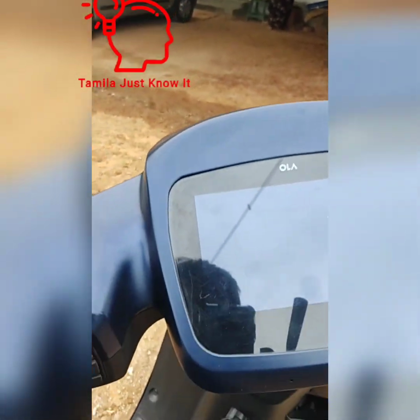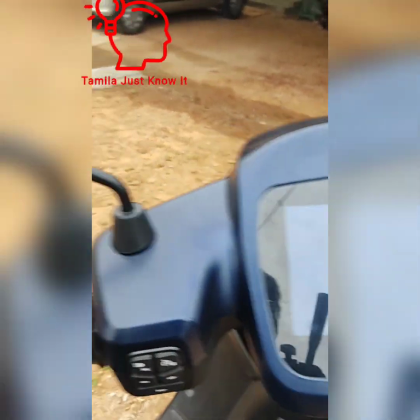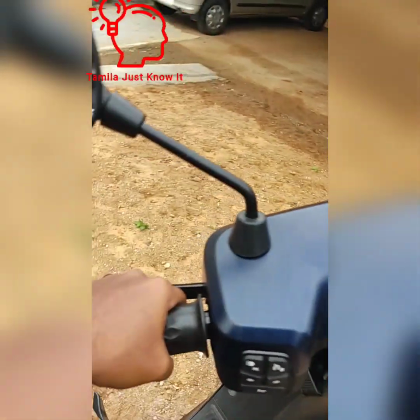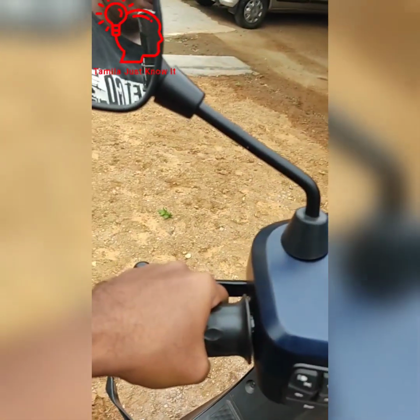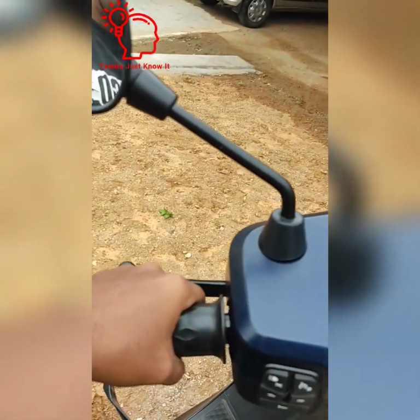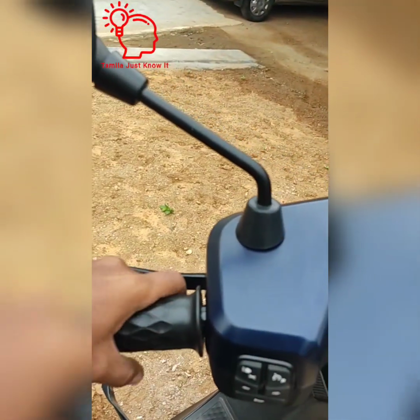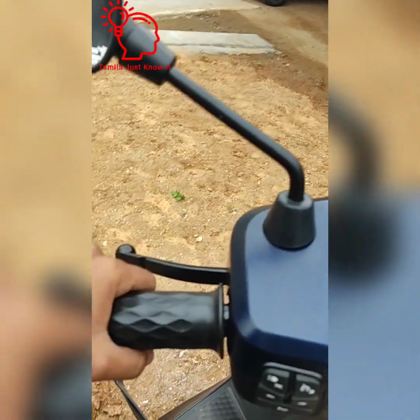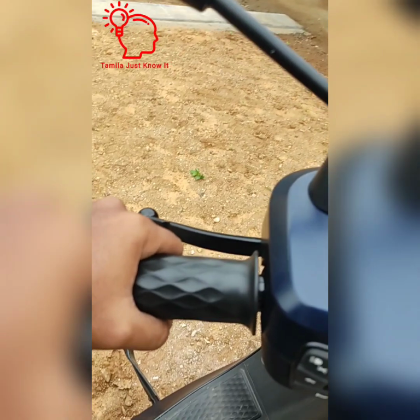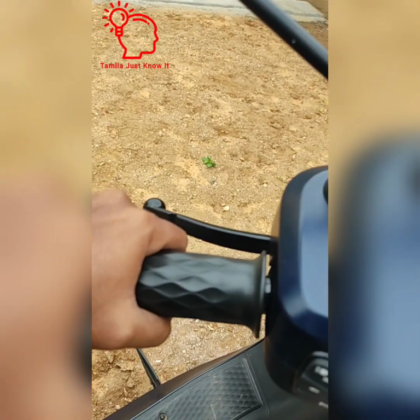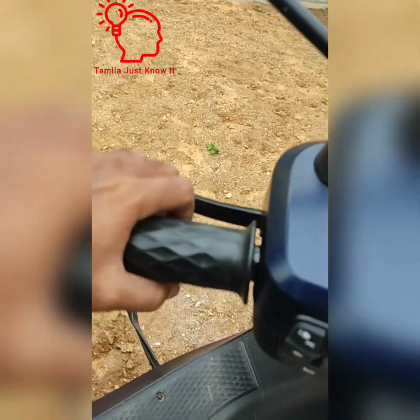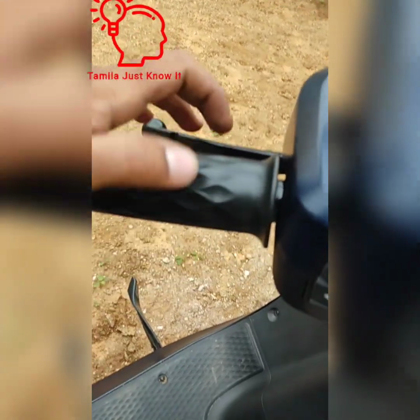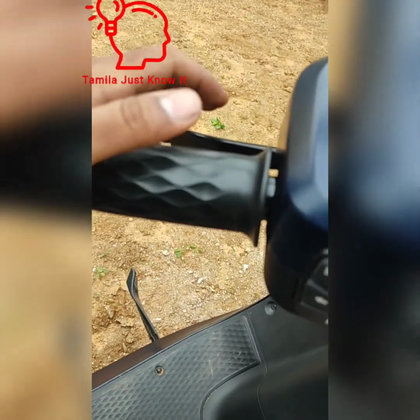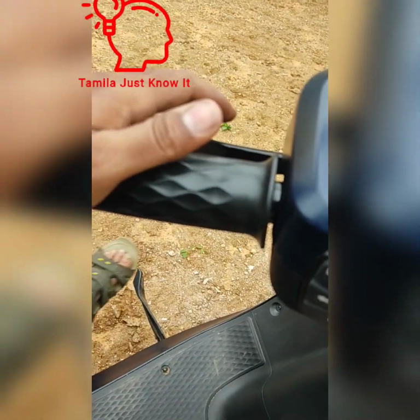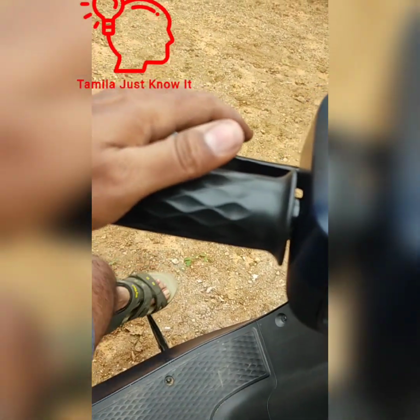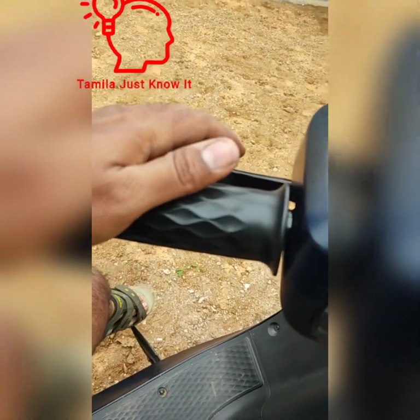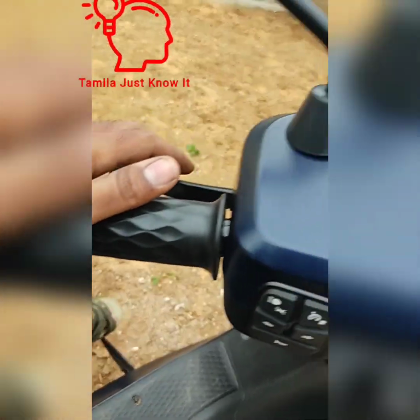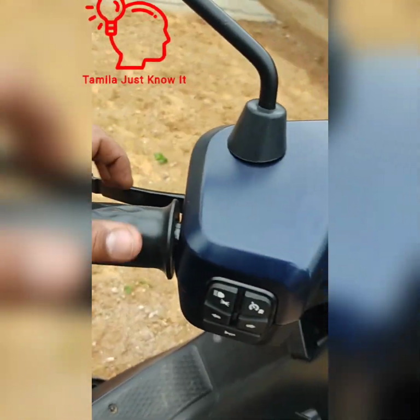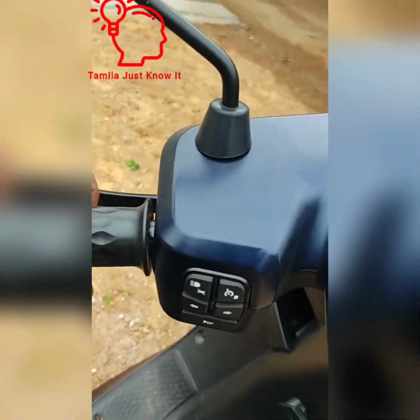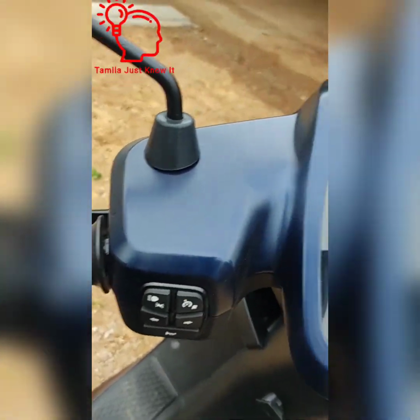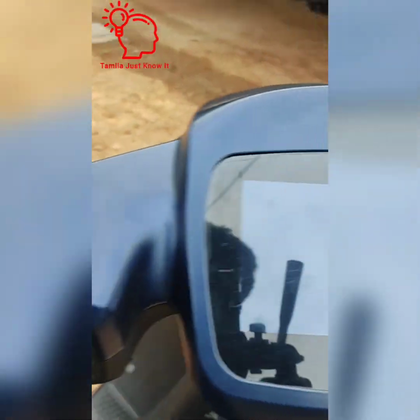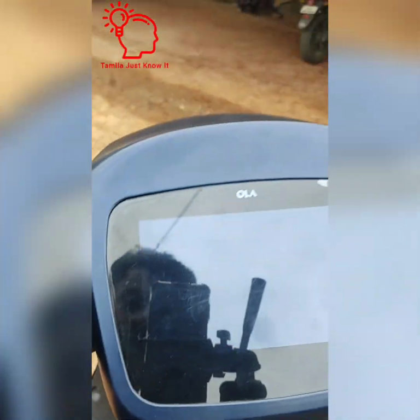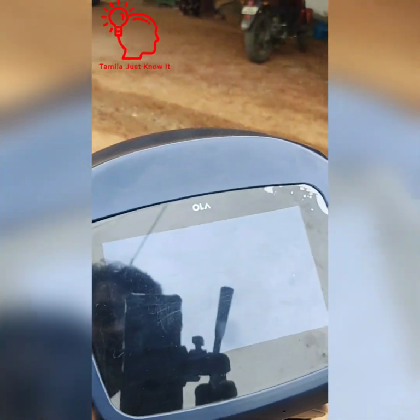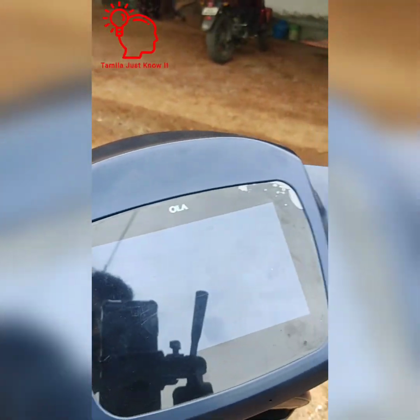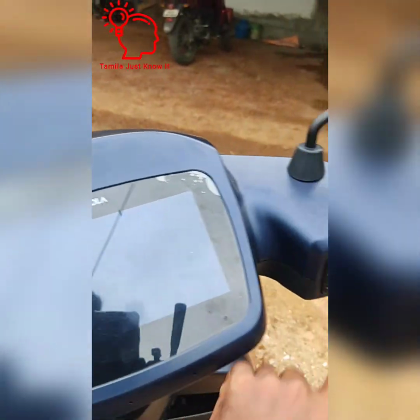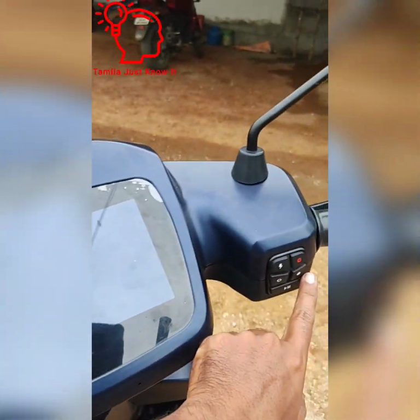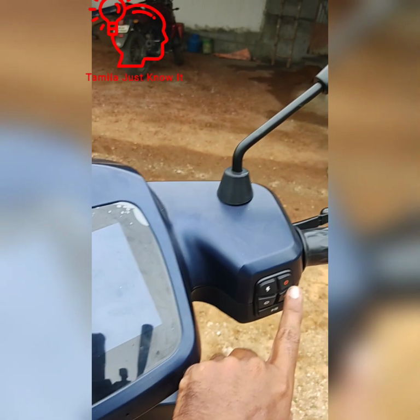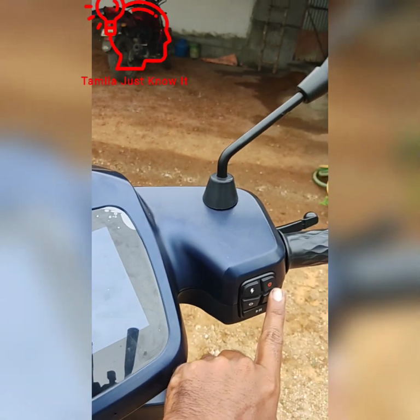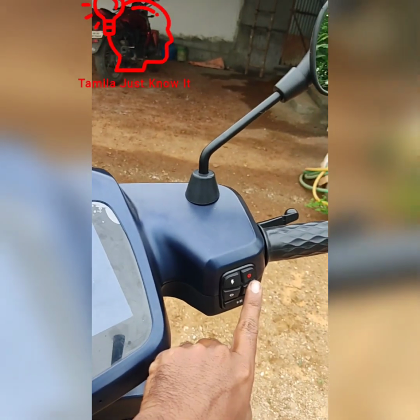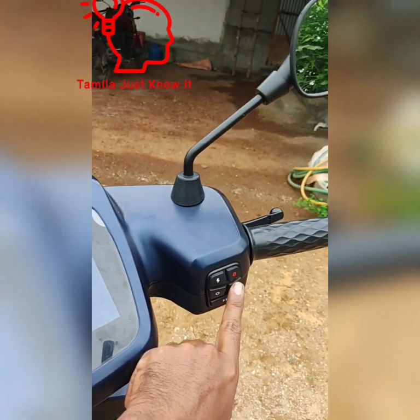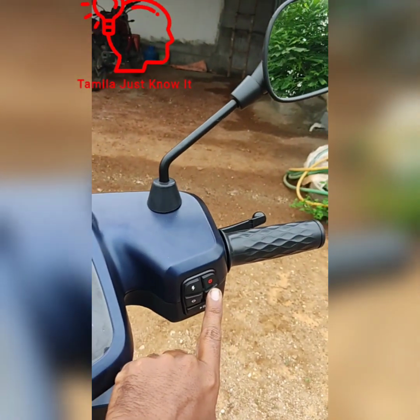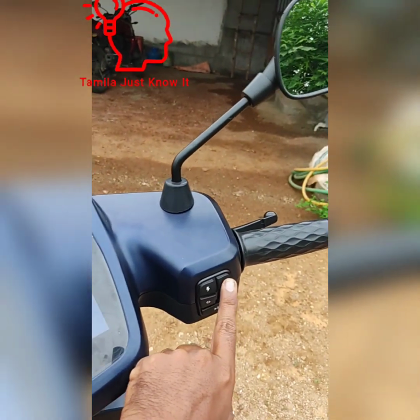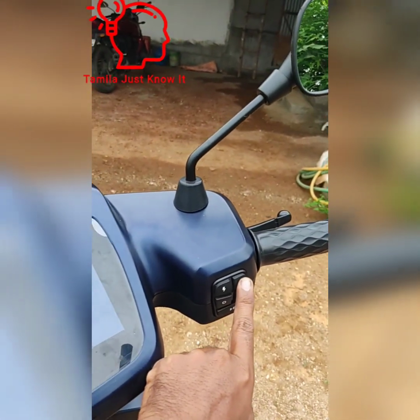I will show you the changes in the background. I will change the floor and change the scooter. I will change the scooter and the side stand.